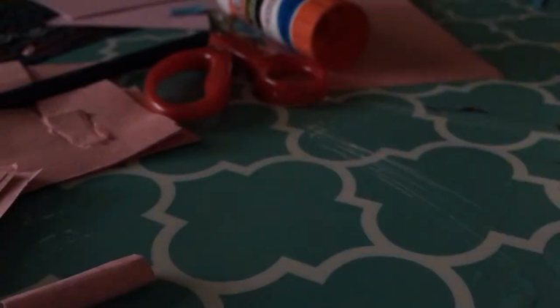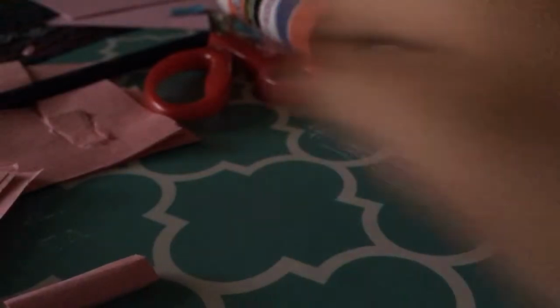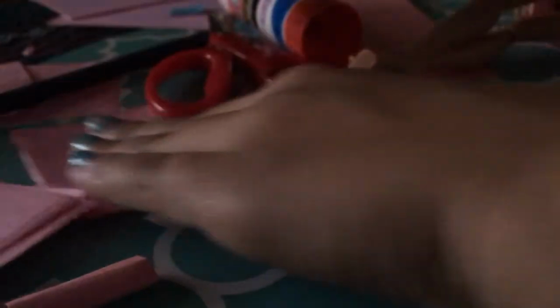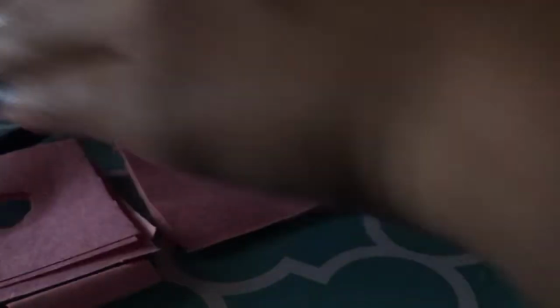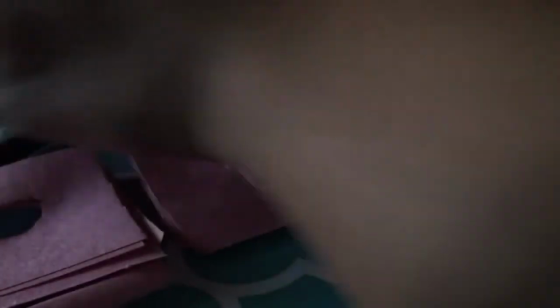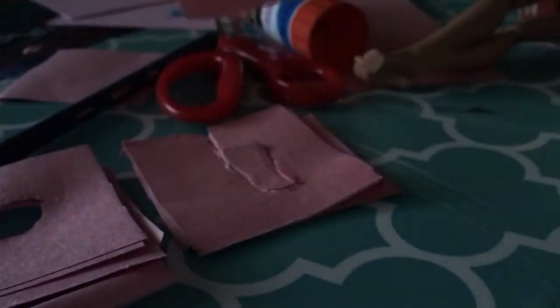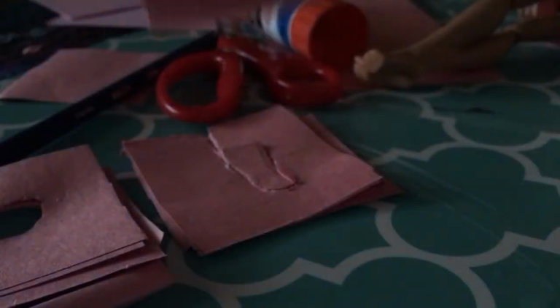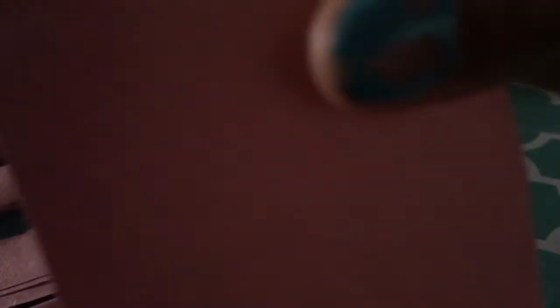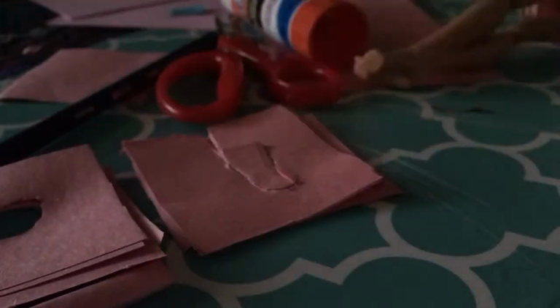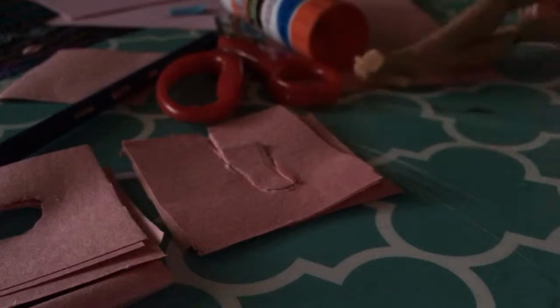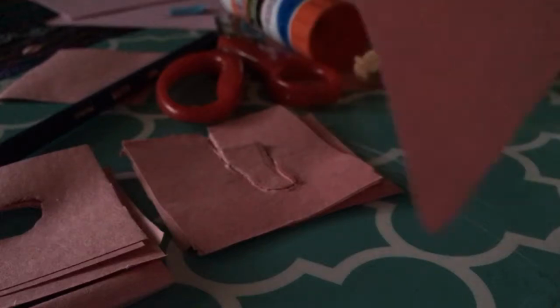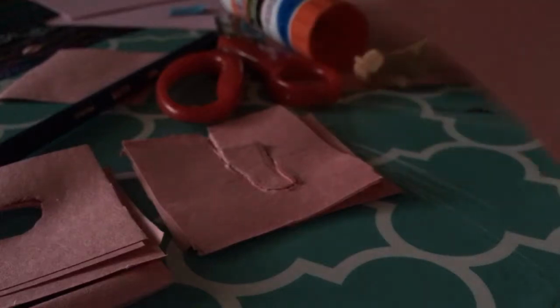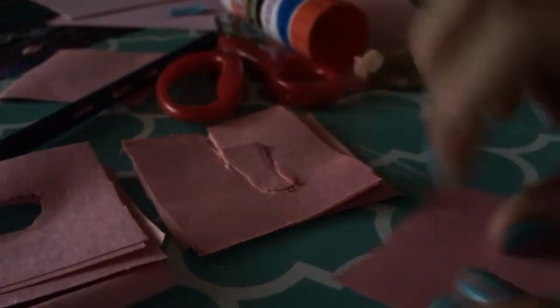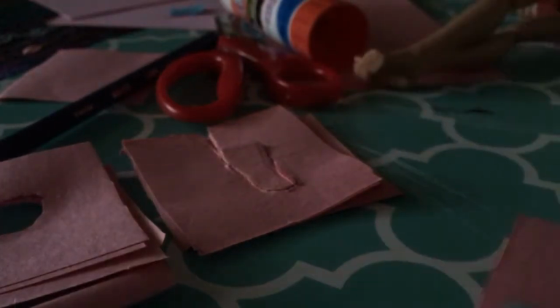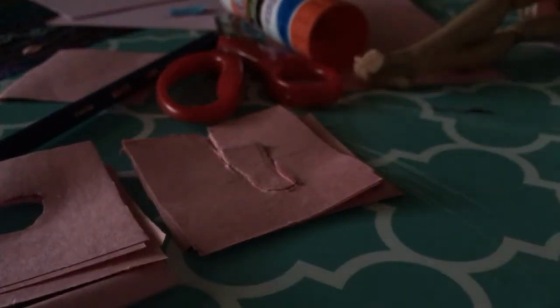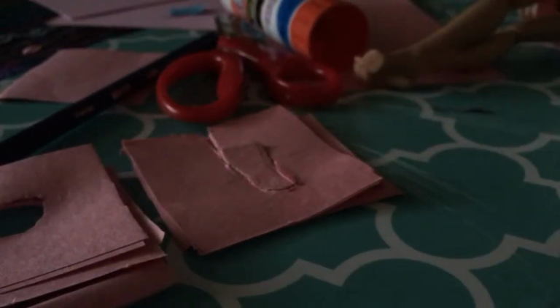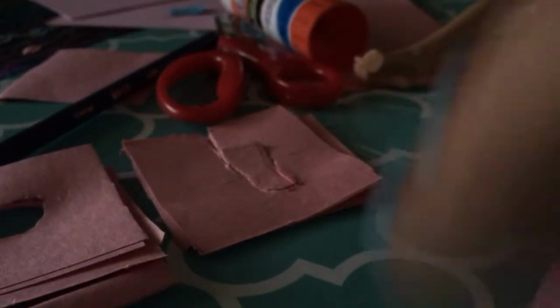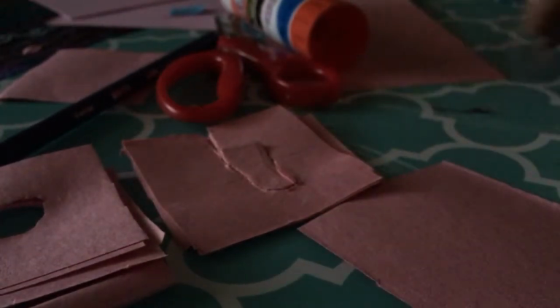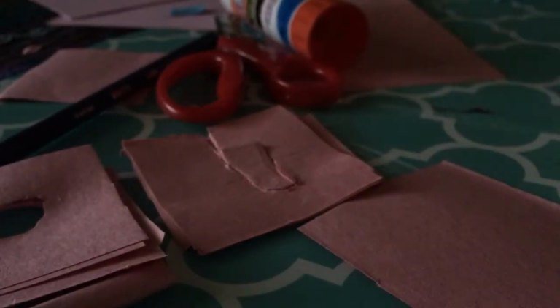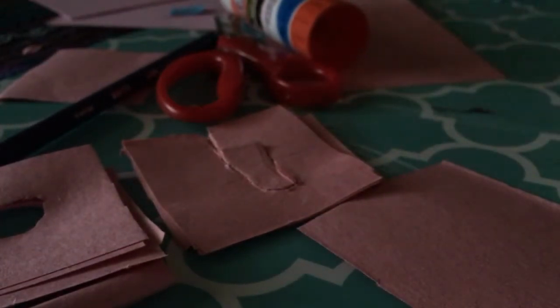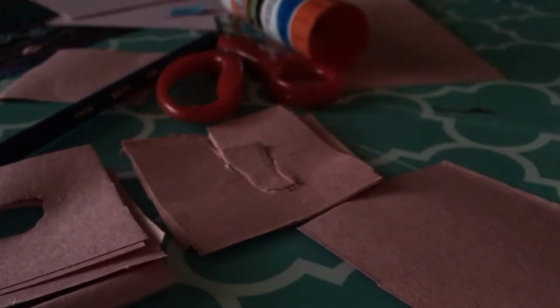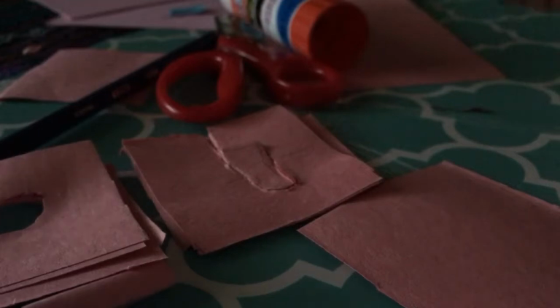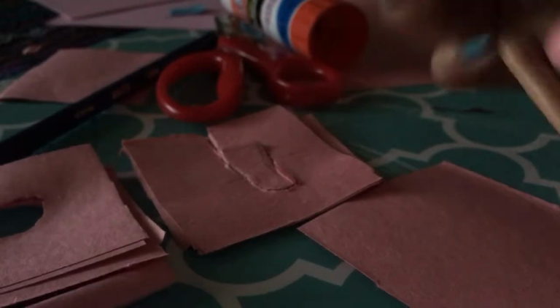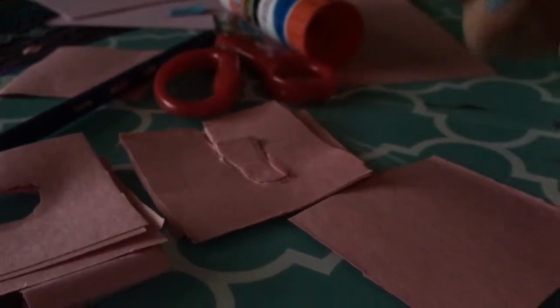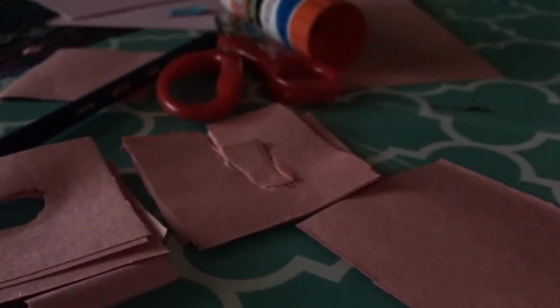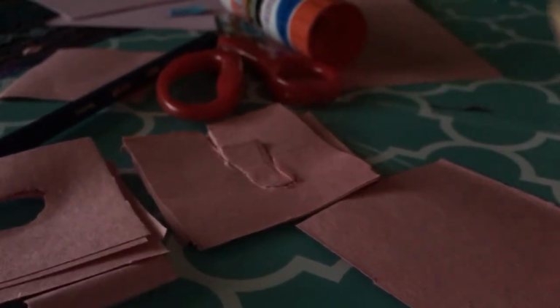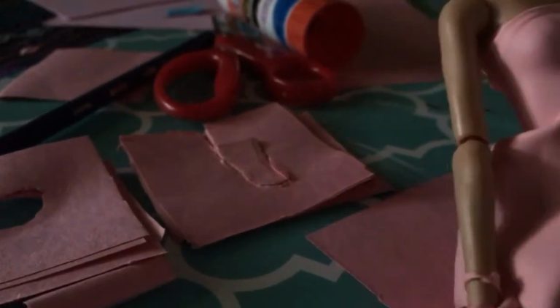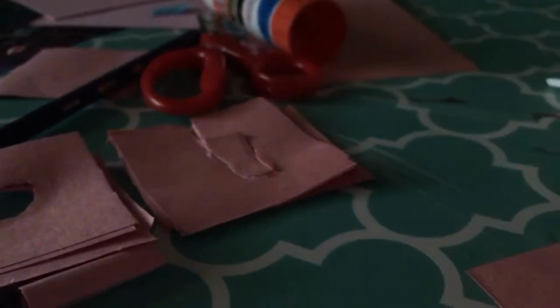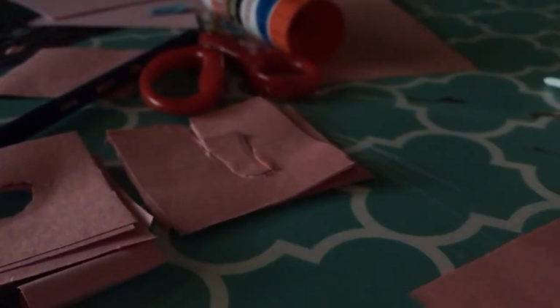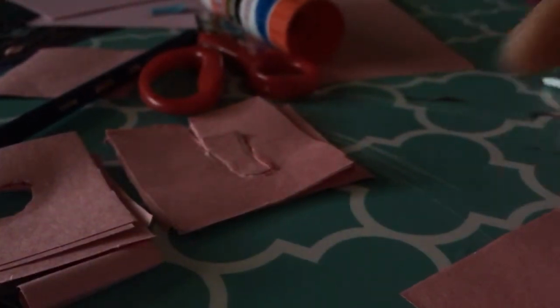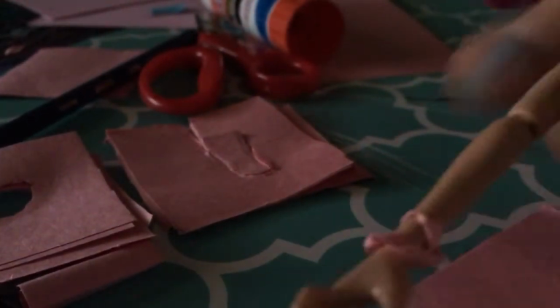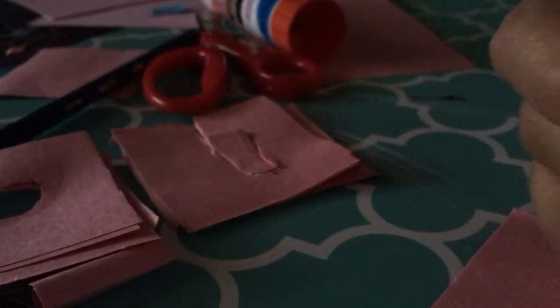First, you're going to cut out a whole bunch of little squares out of heavy duty construction paper. I picked pink because that's Helen's favorite color. And Helen confirms: yes, that is her absolute favorite color — that's why she's wearing a pink dress.